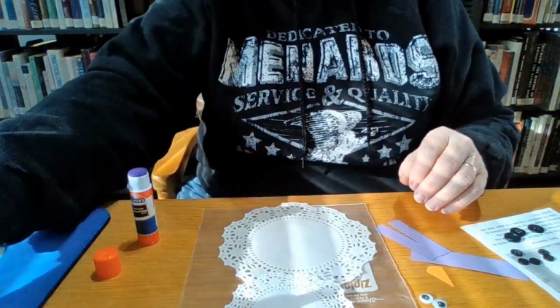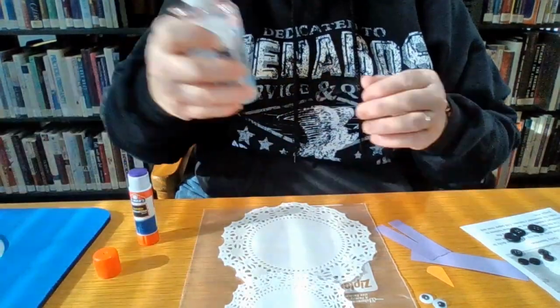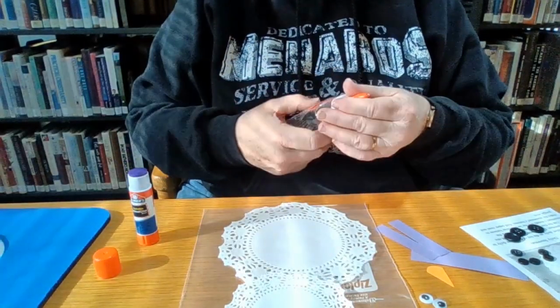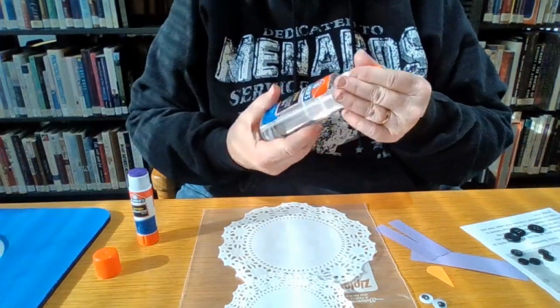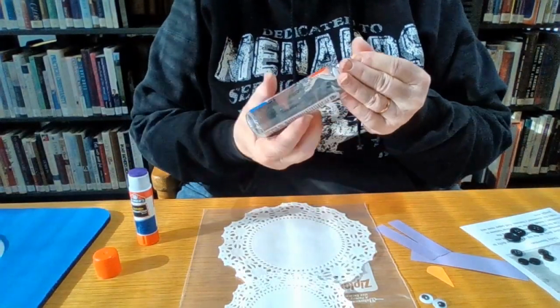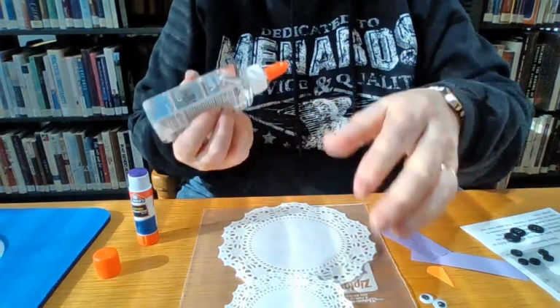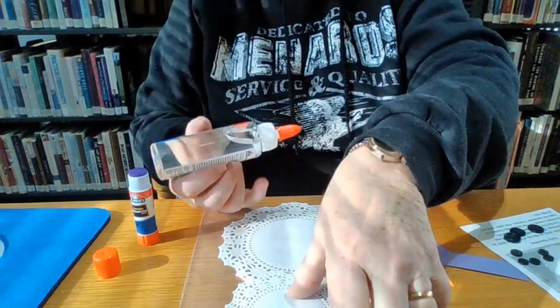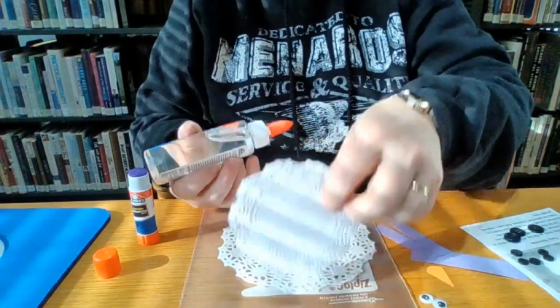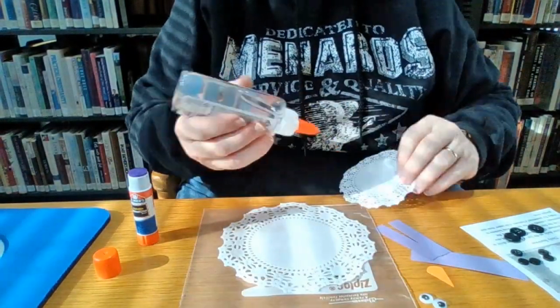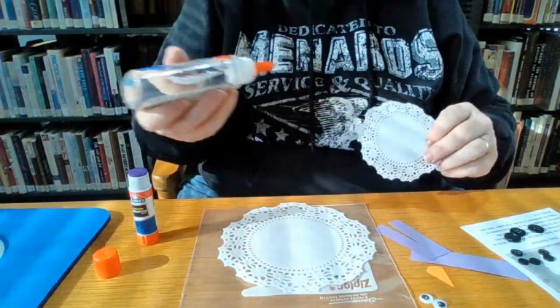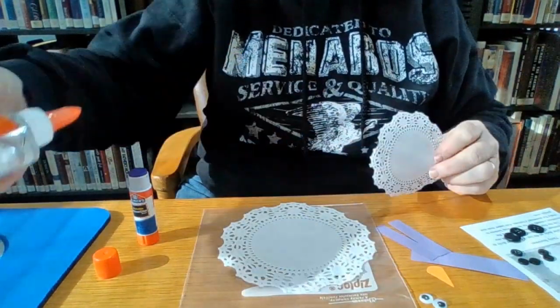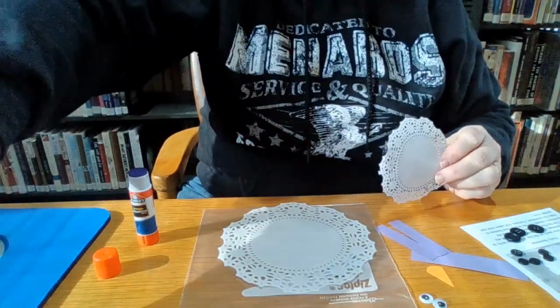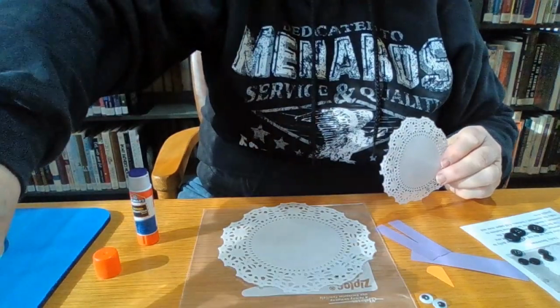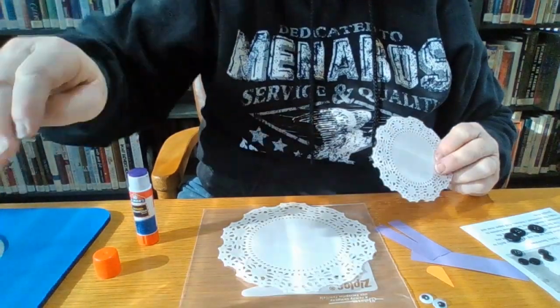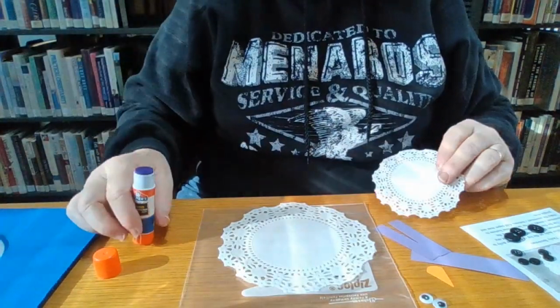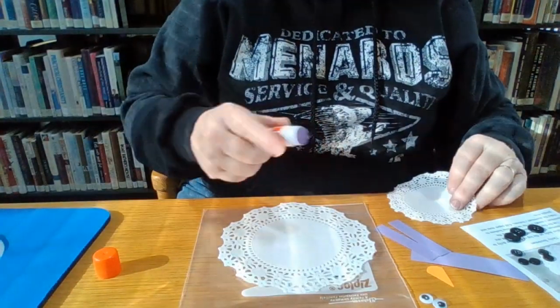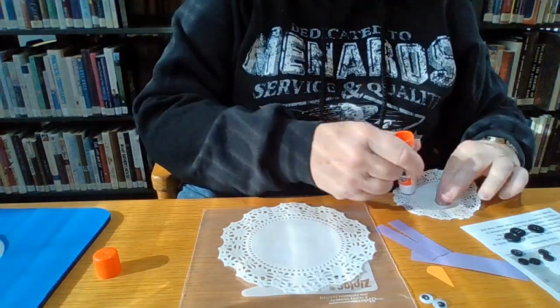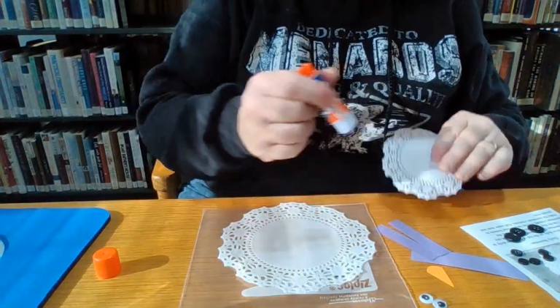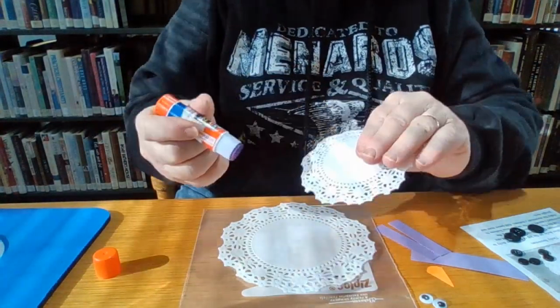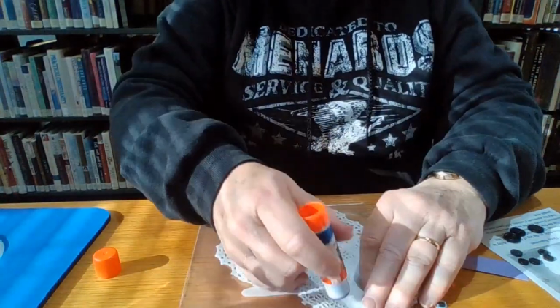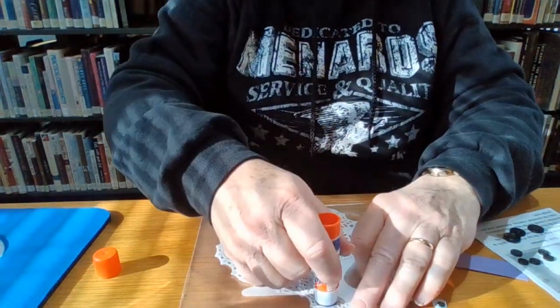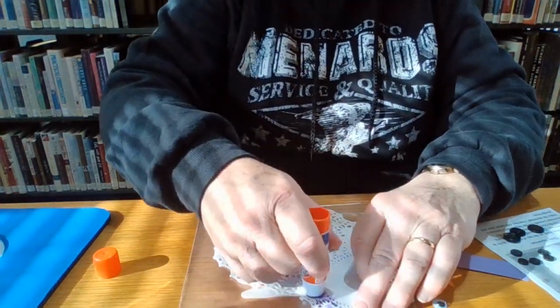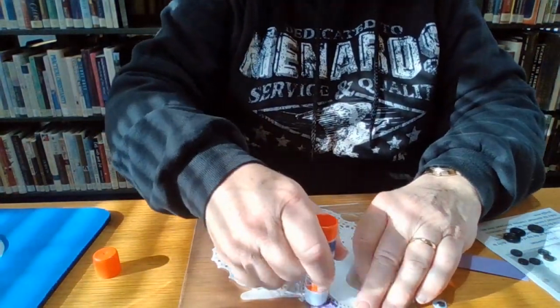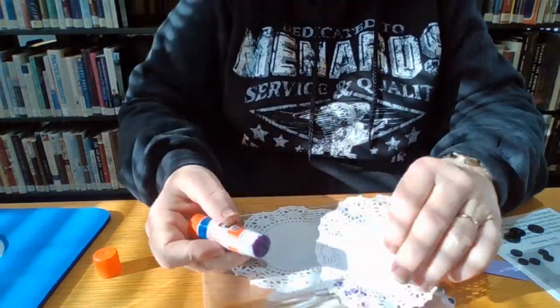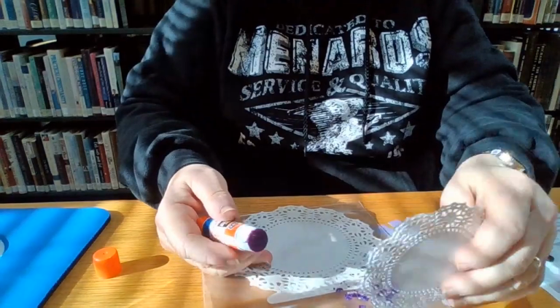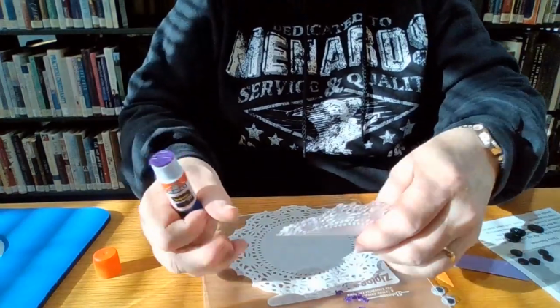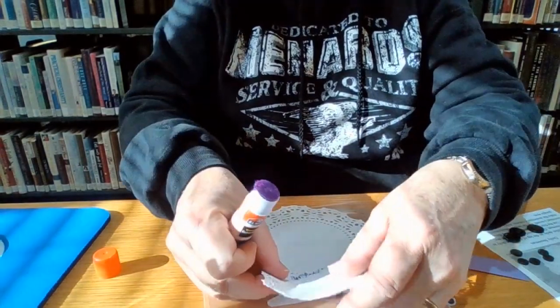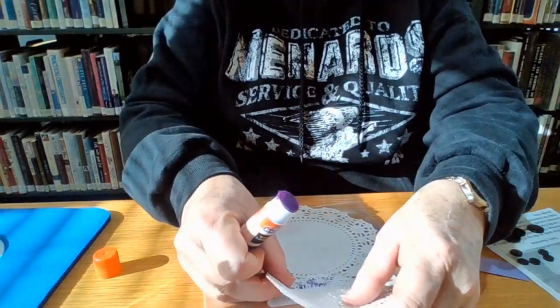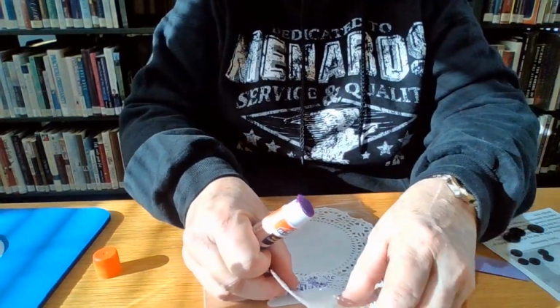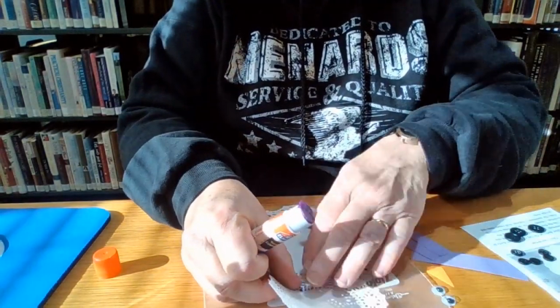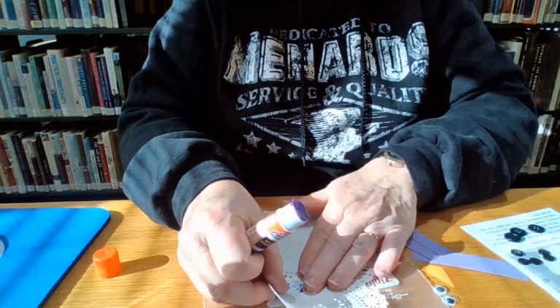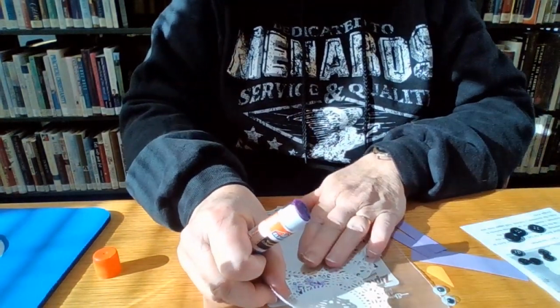So we'll just show you how to put this together — it won't take you very long at all. You can use regular glue or a glue stick; this purple one is going to kind of show up purple until it dries.